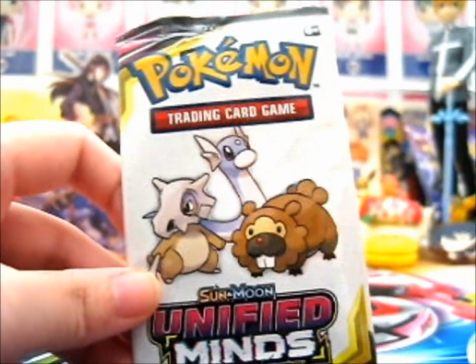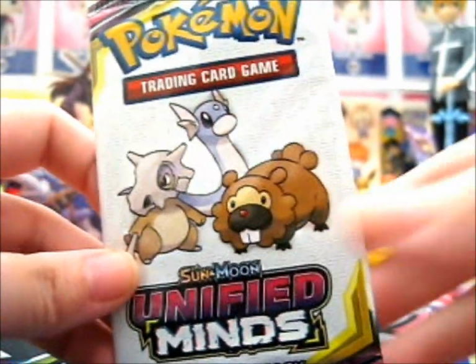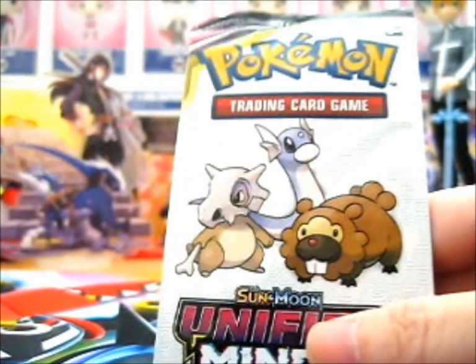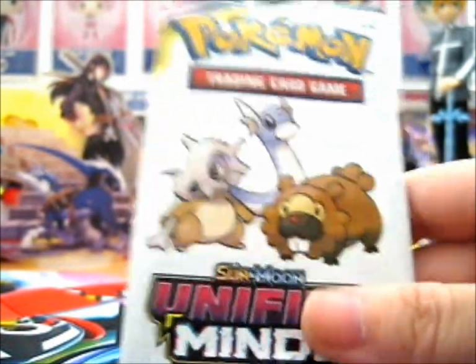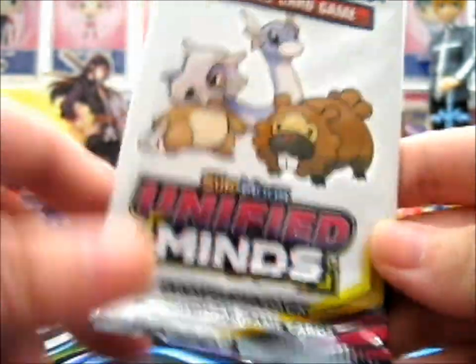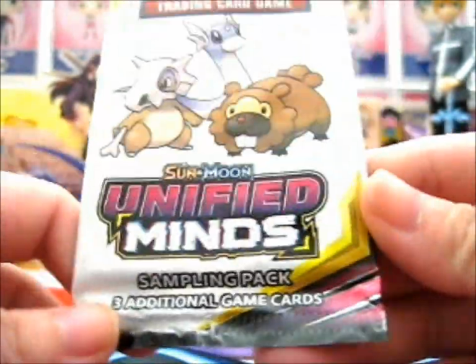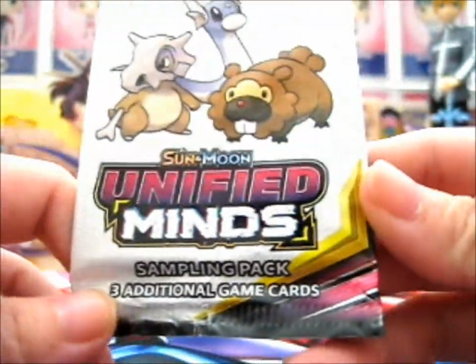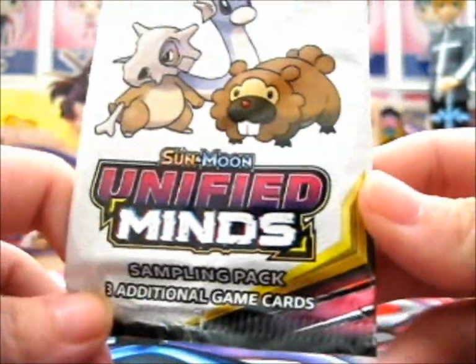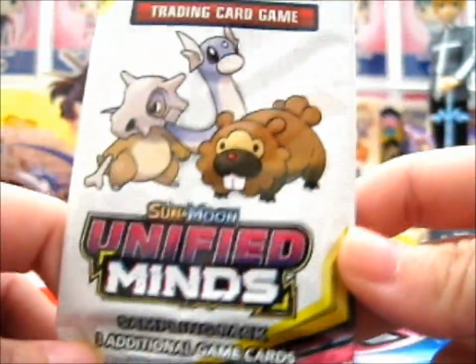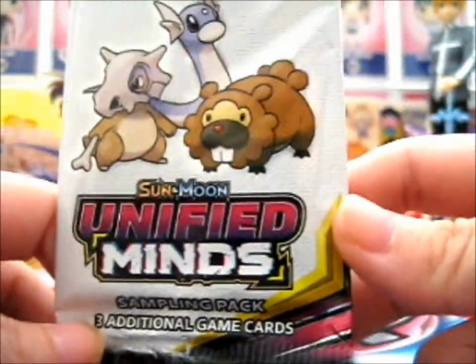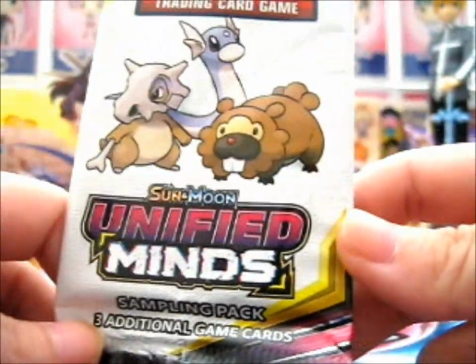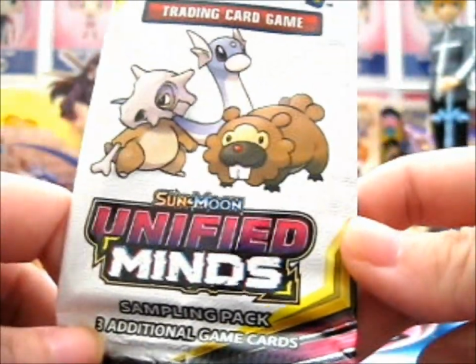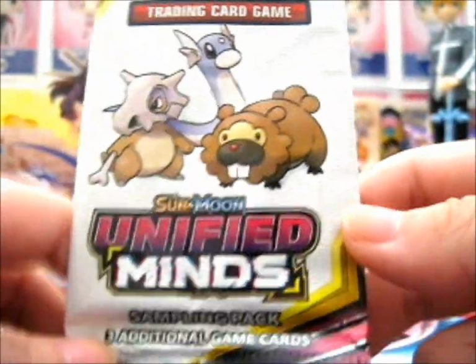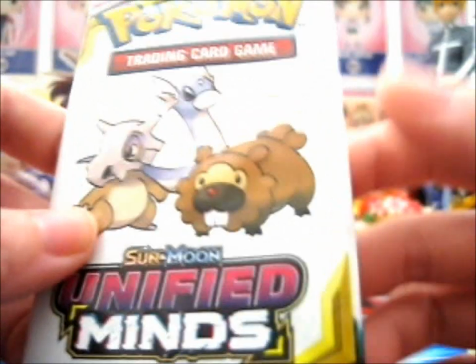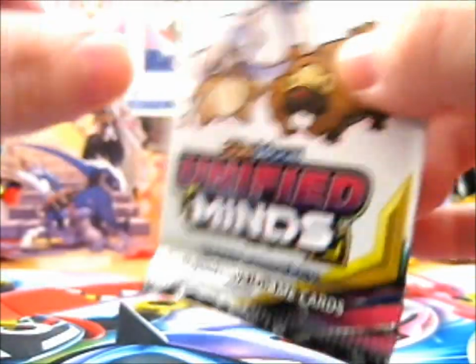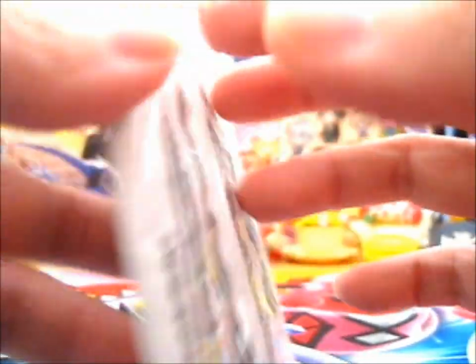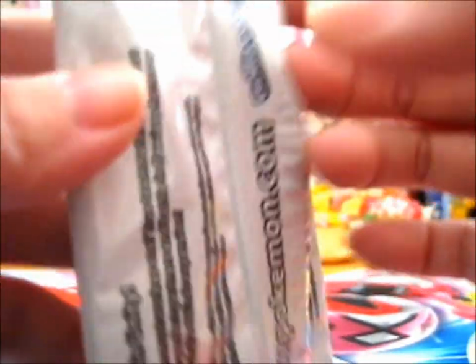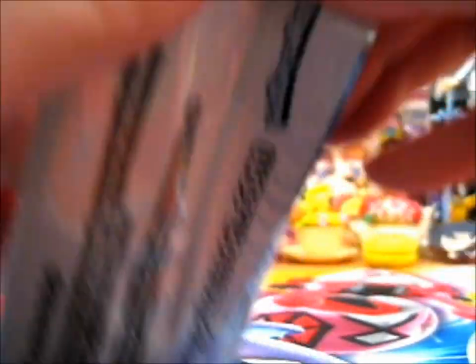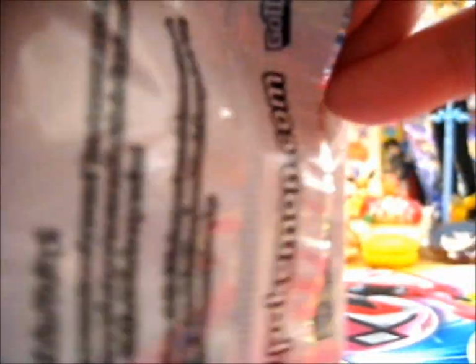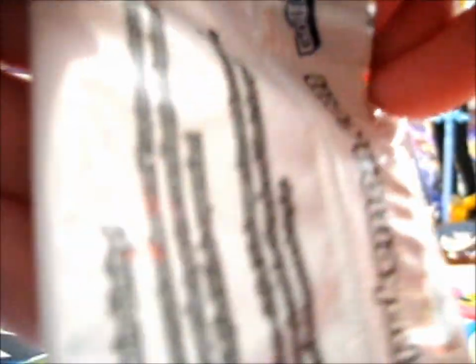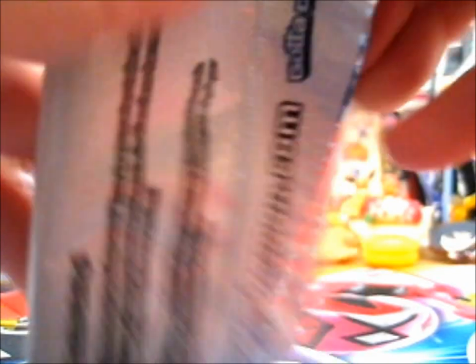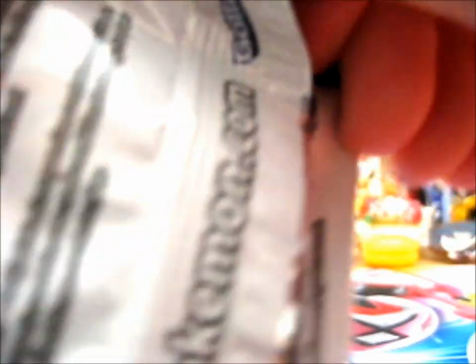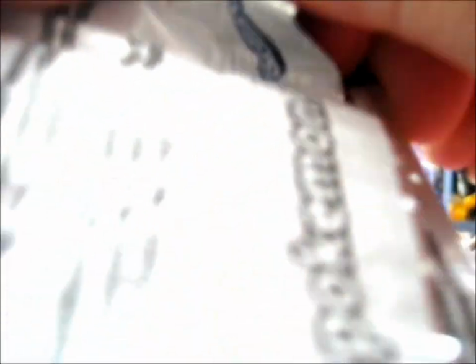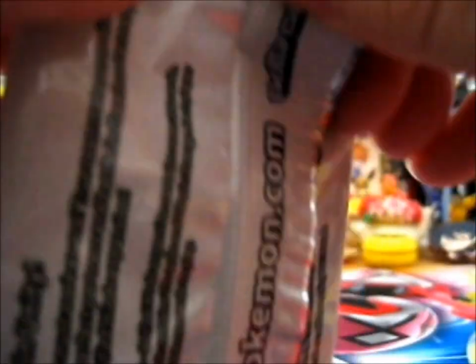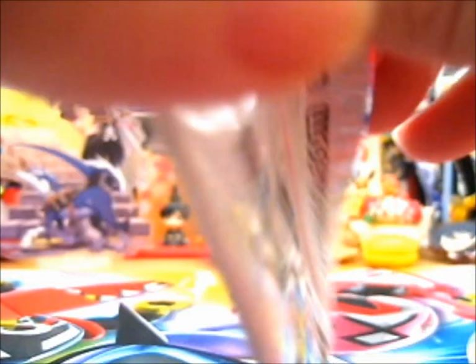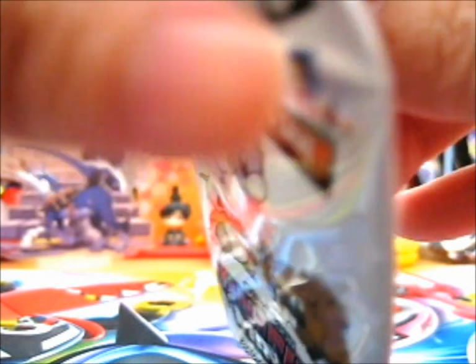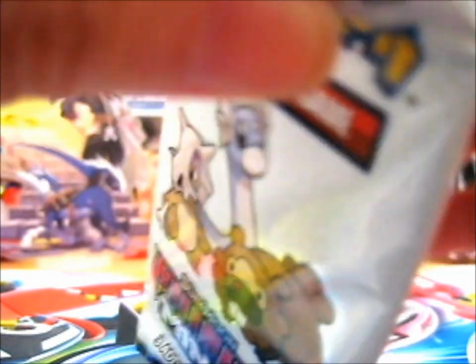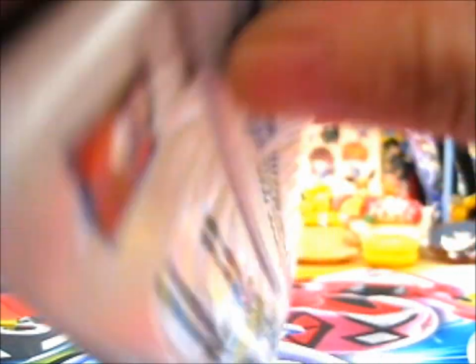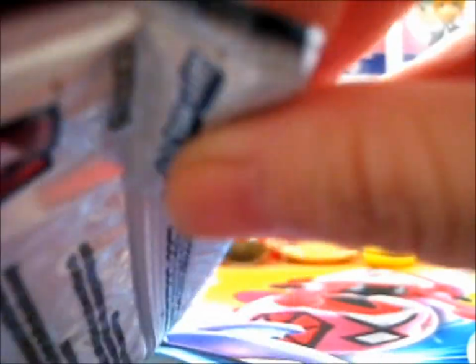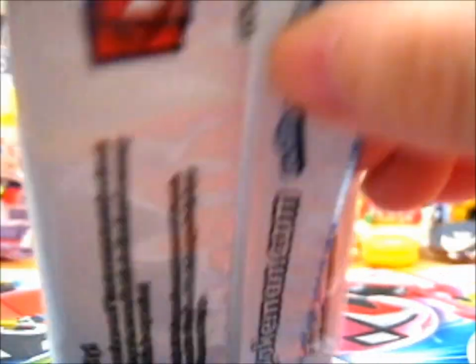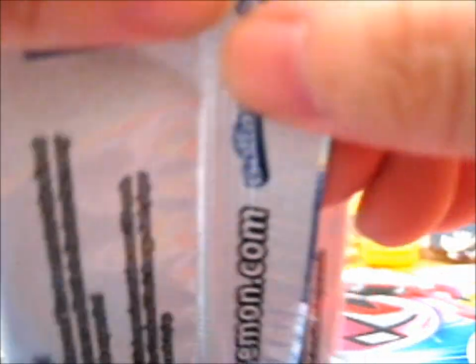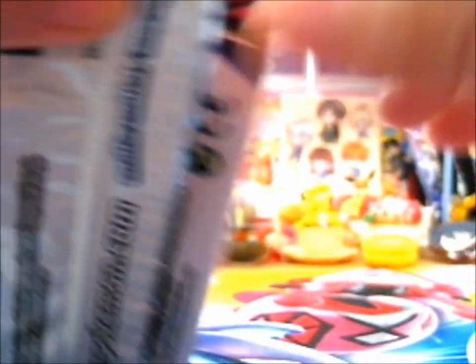We're here, and here is a sampling pack for Unified Minds. If you haven't seen my first booster pack, do check it out.